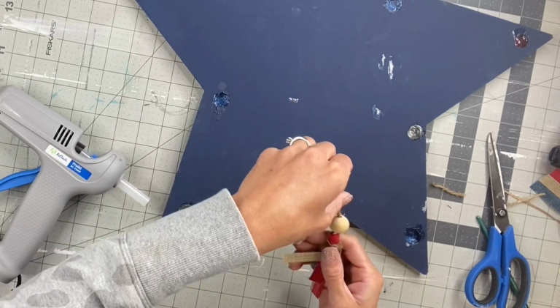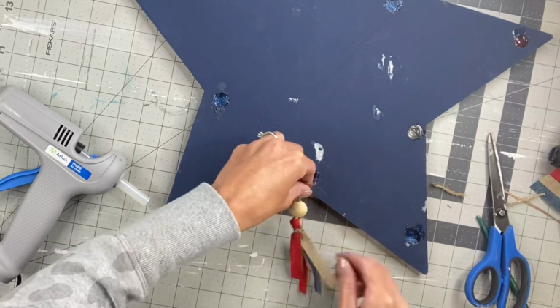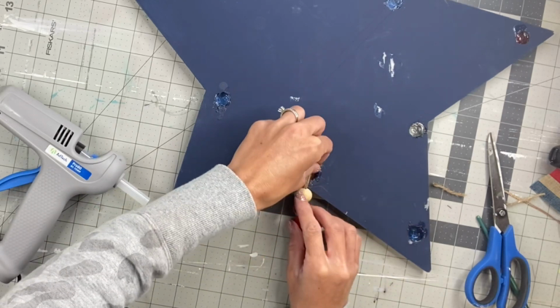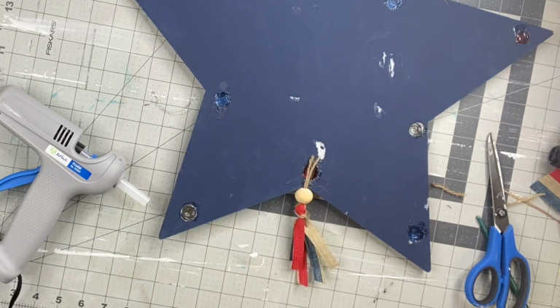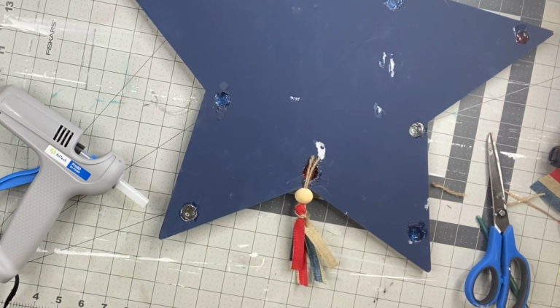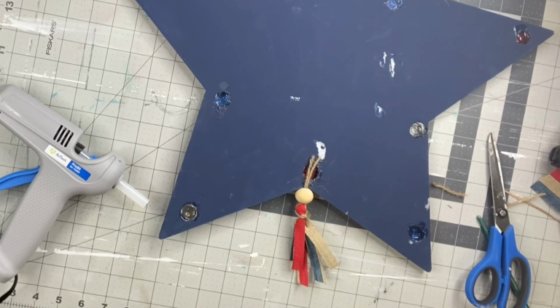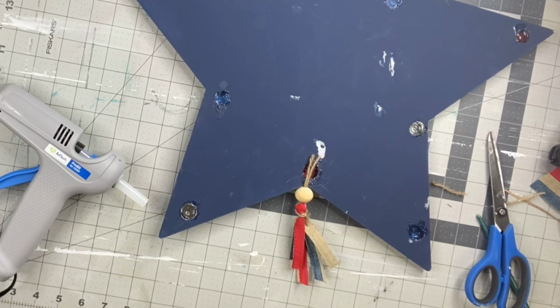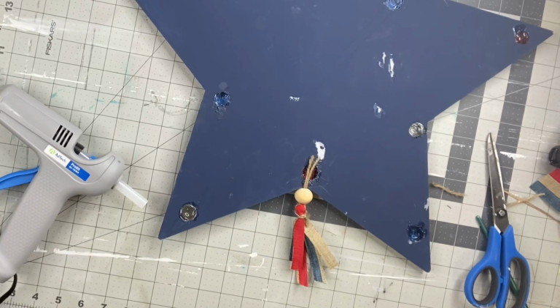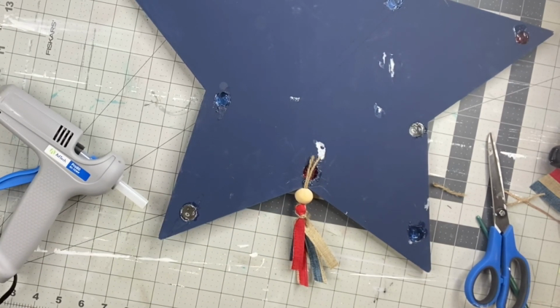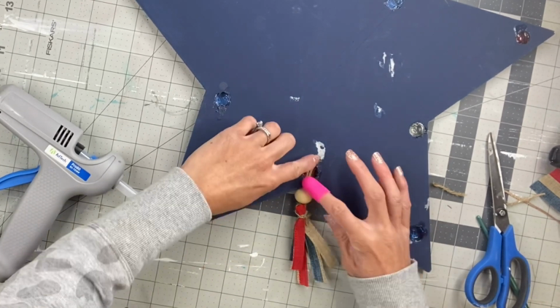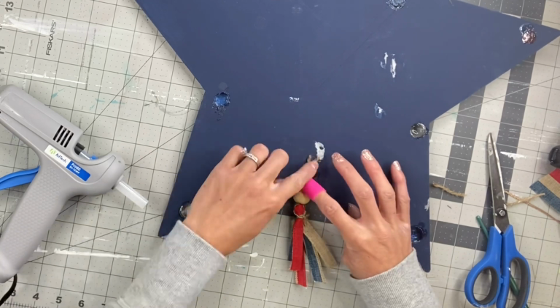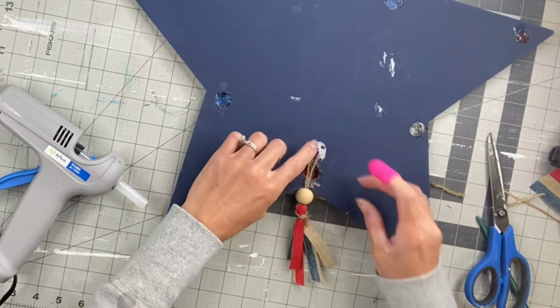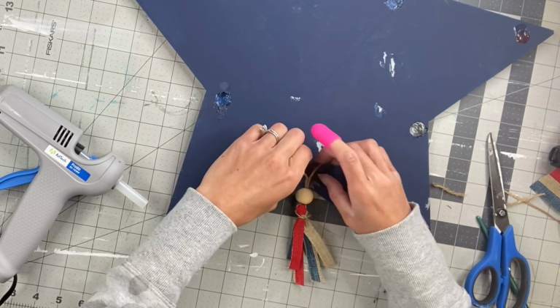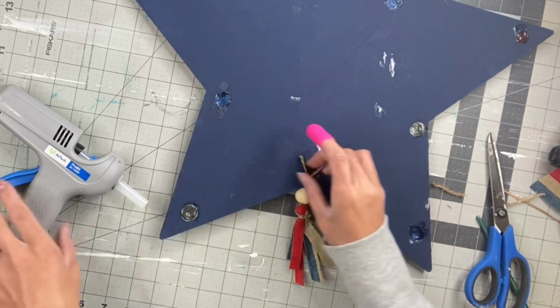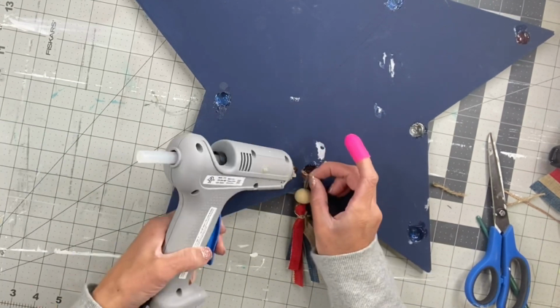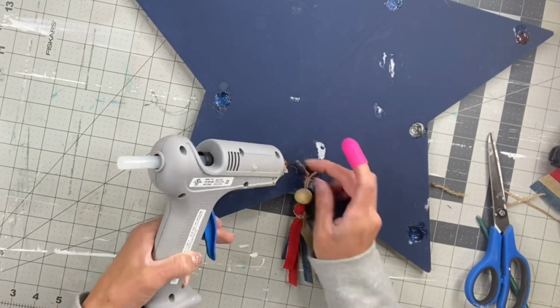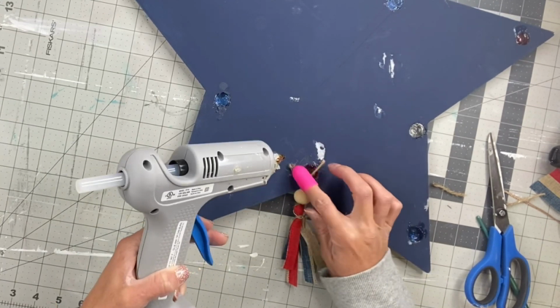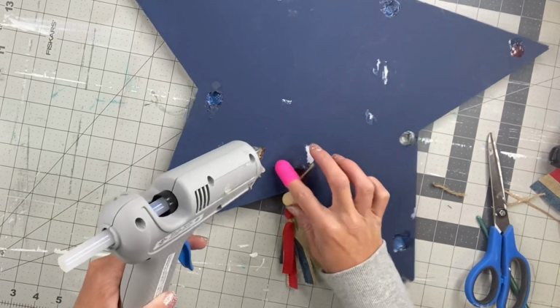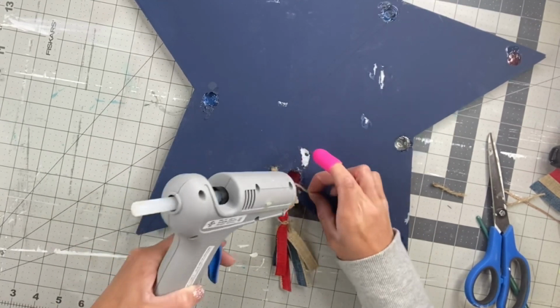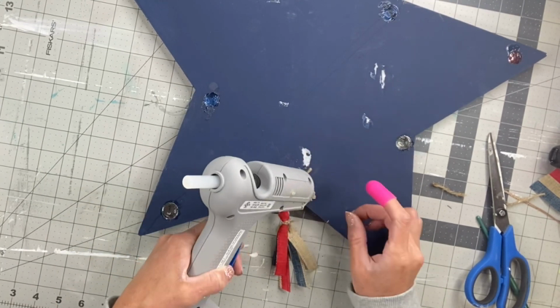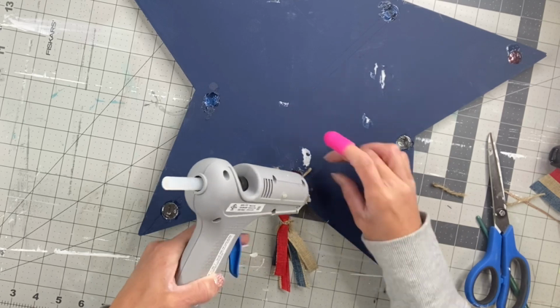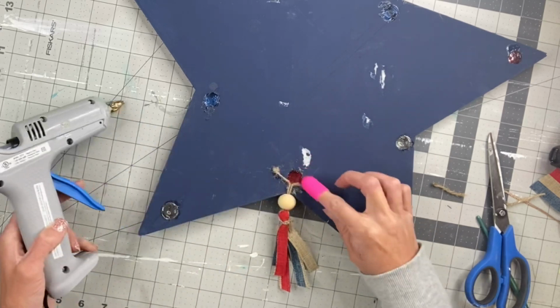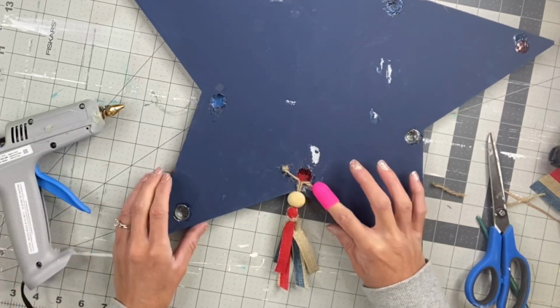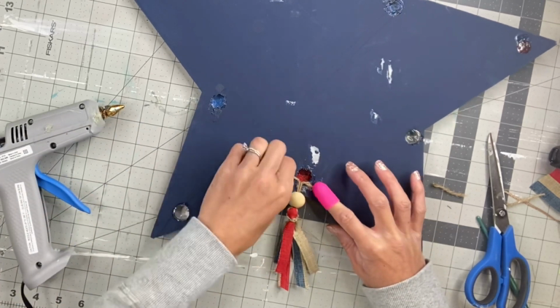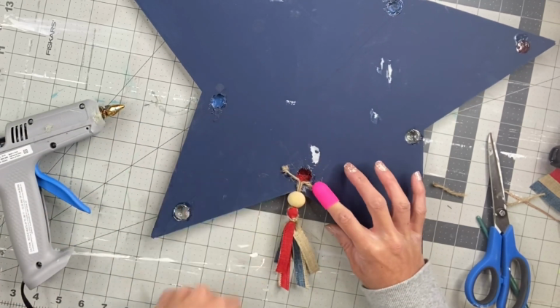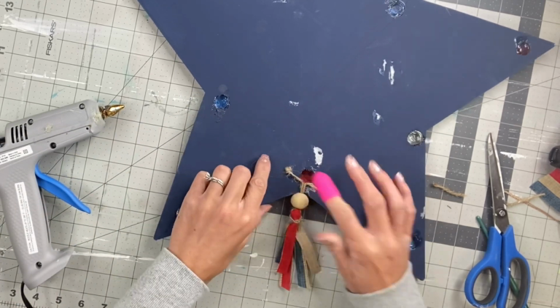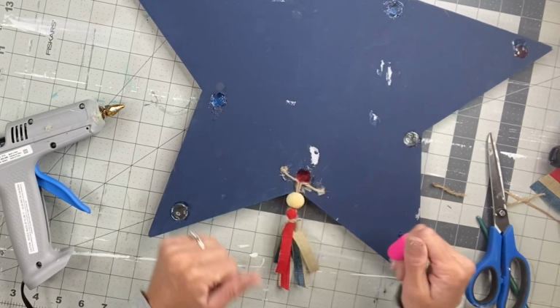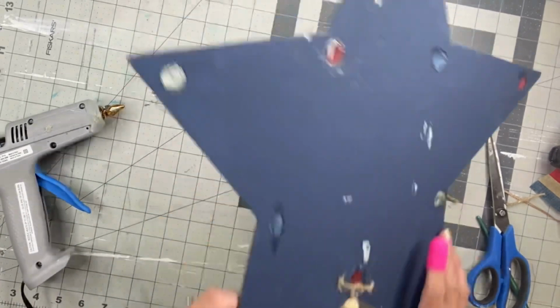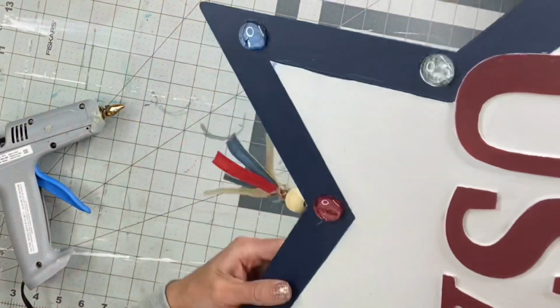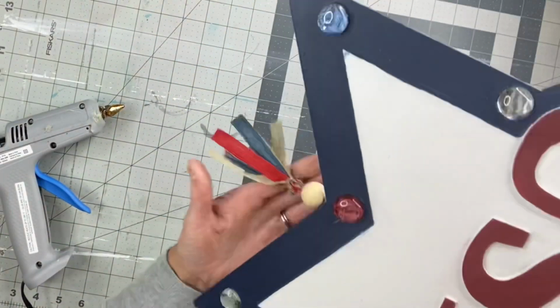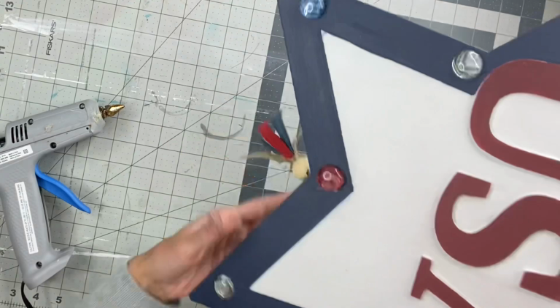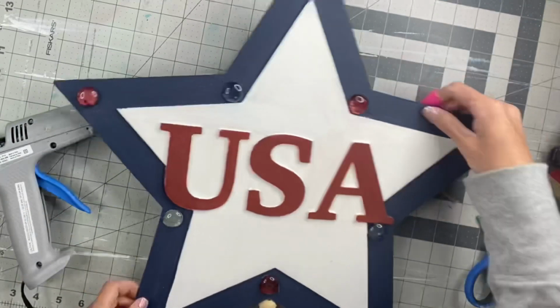I'm just going to hold it with hot glue — you can certainly also use the E6000. I found these little finger protectors at the Dollar Tree; they came three in a pack for a dollar and they actually work very well so you don't burn your finger.